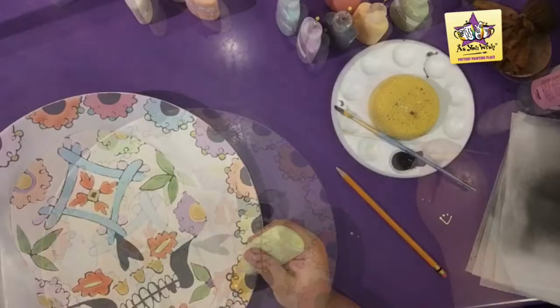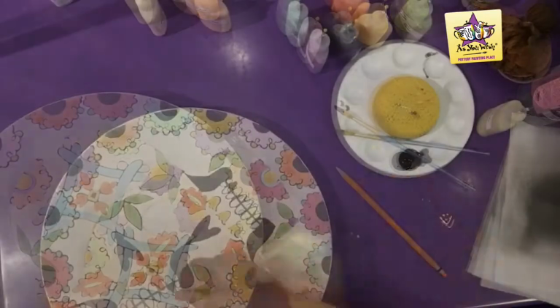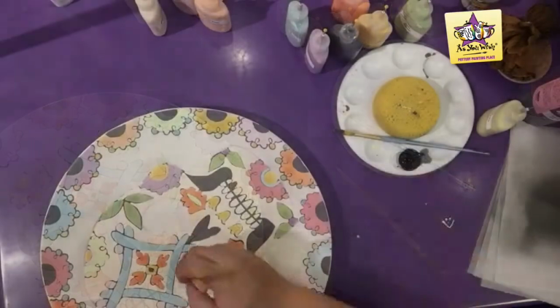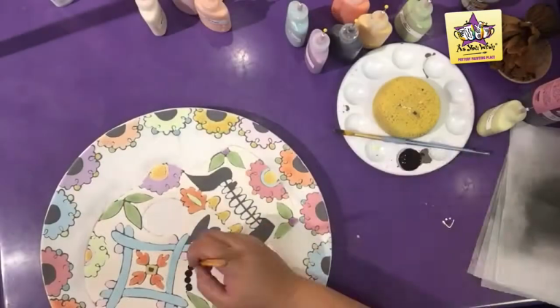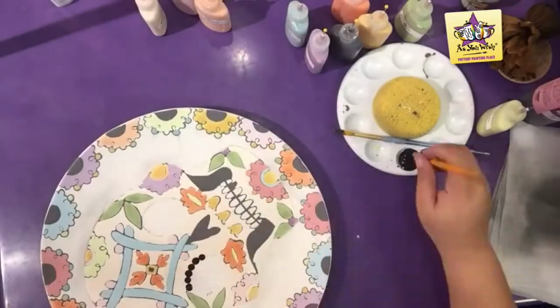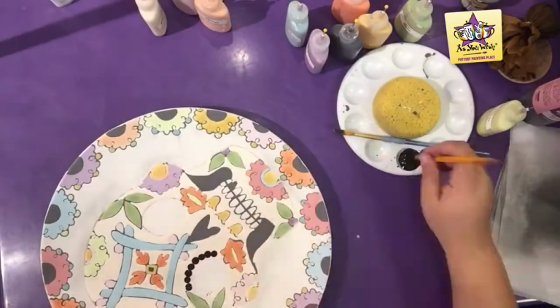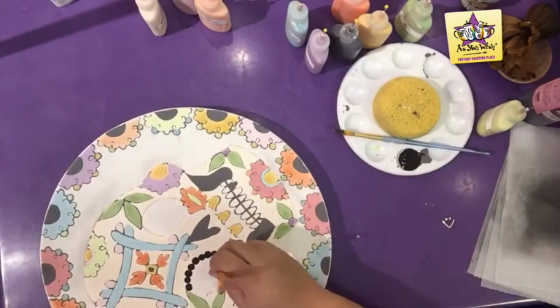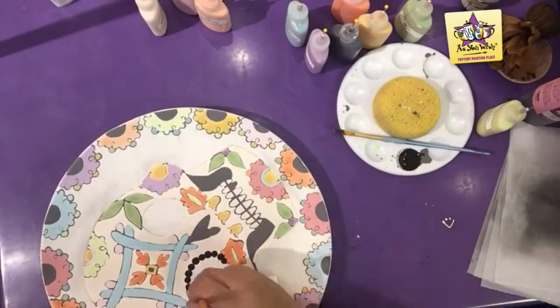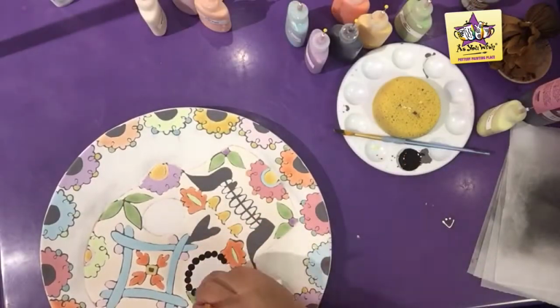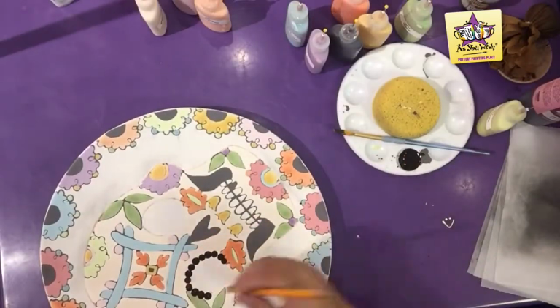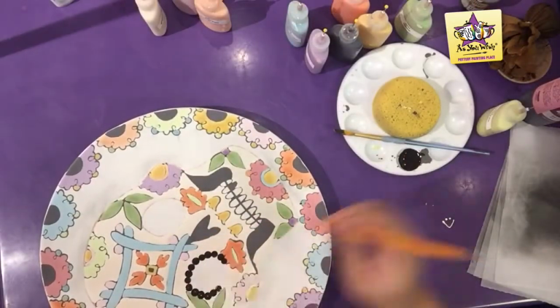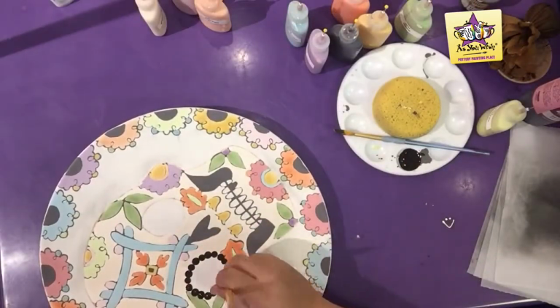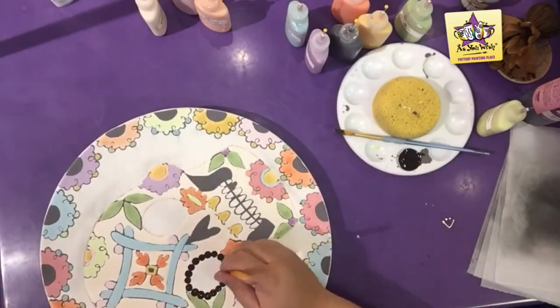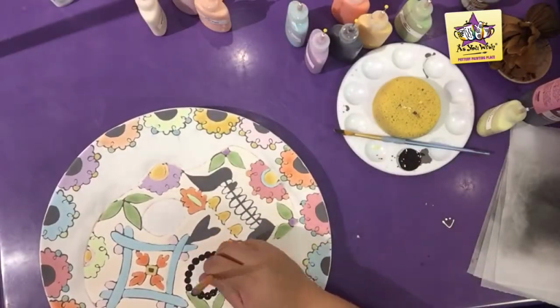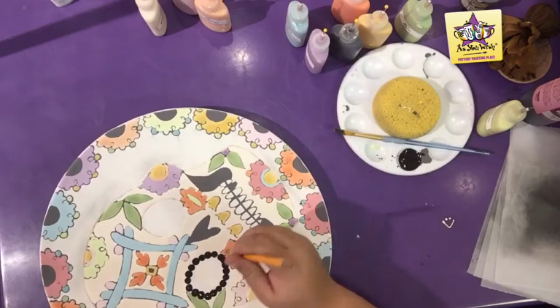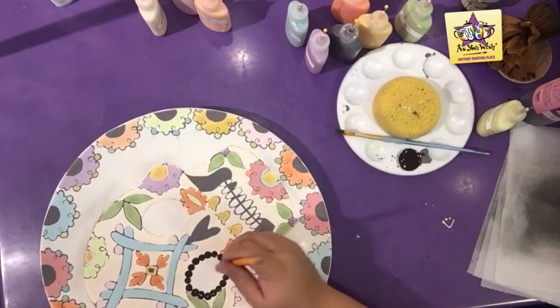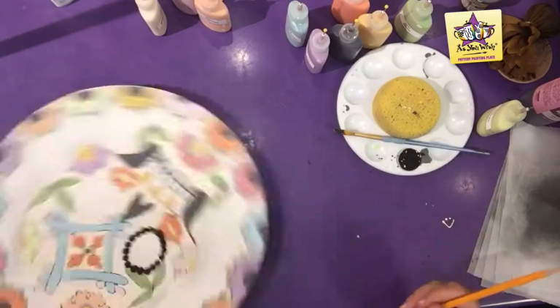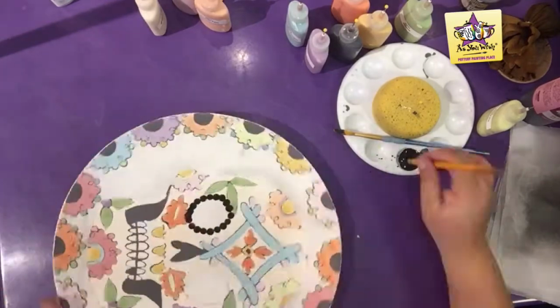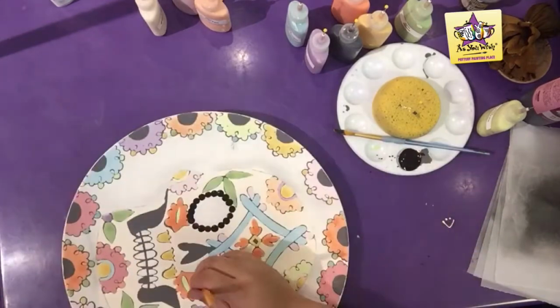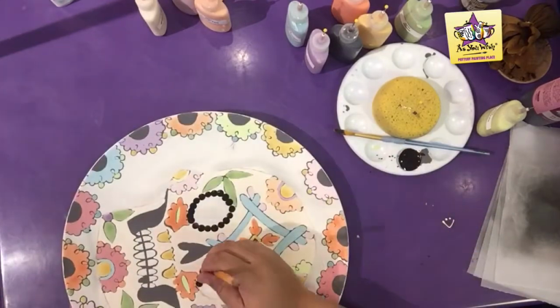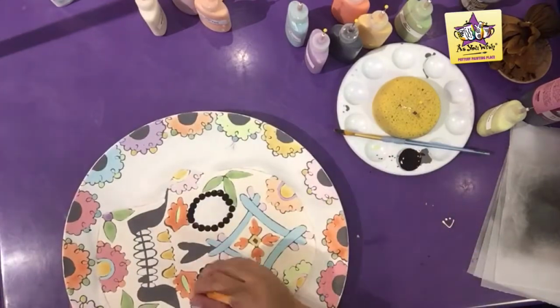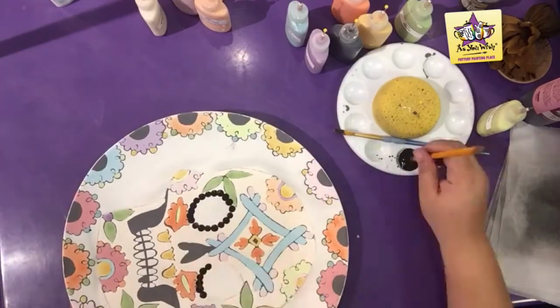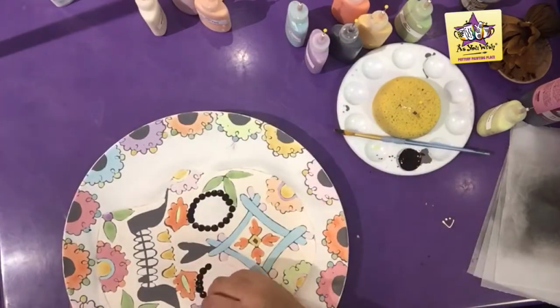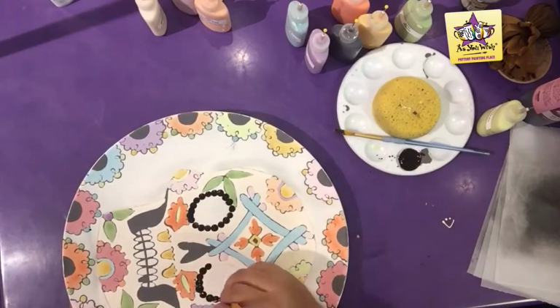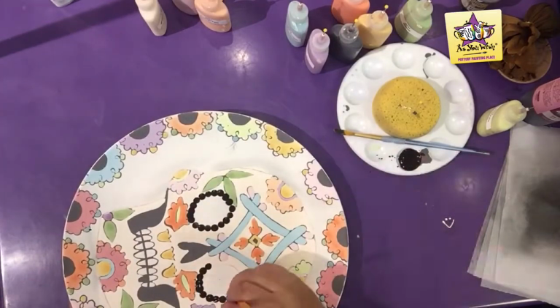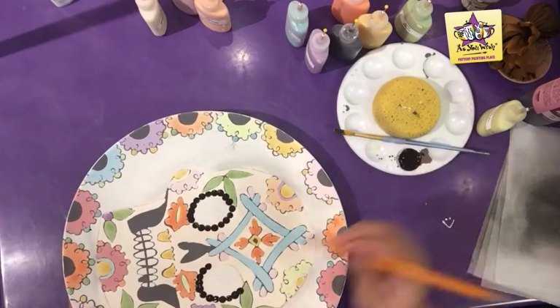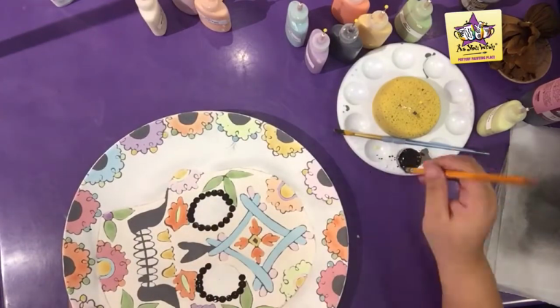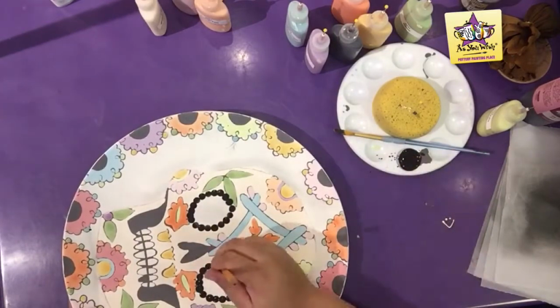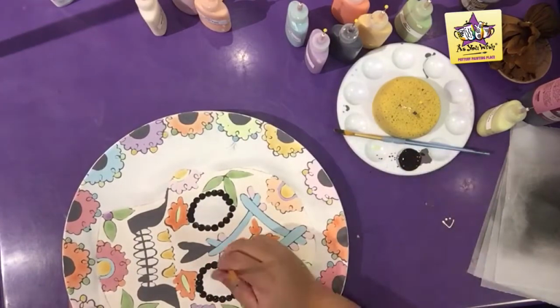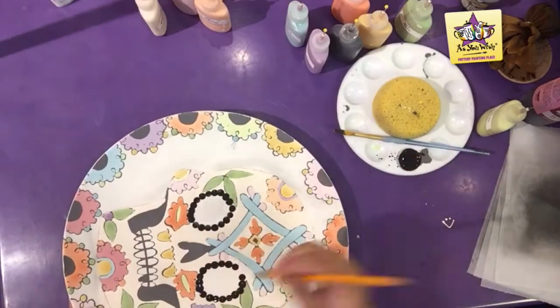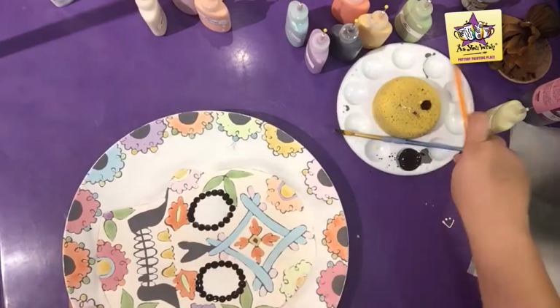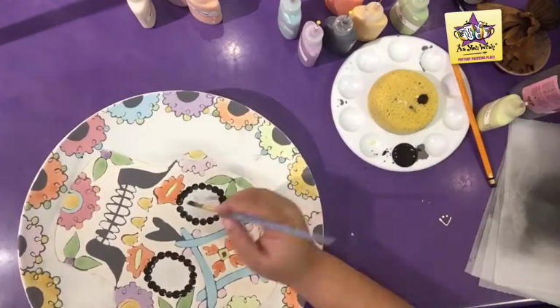Use the back side of a pencil or a q-tip dipped in black lab to dot the rim of the eyes. Then use a round brush and paint the eyes three coats of black lab.